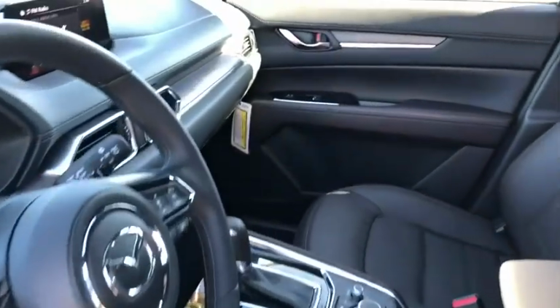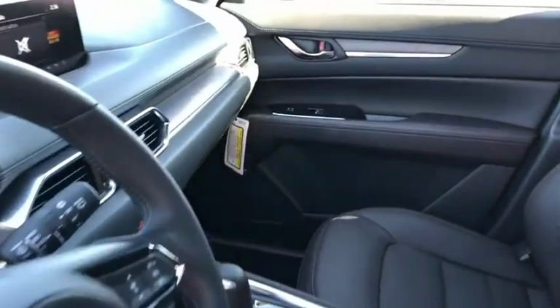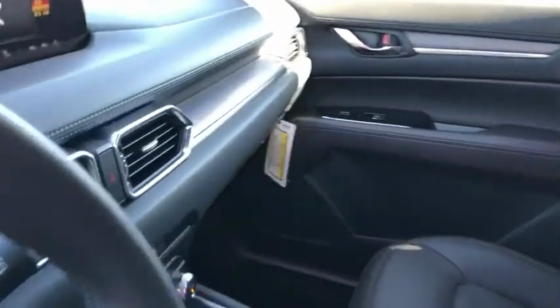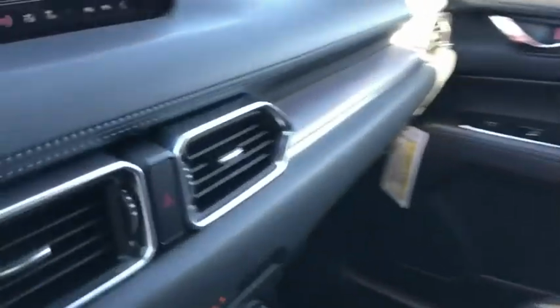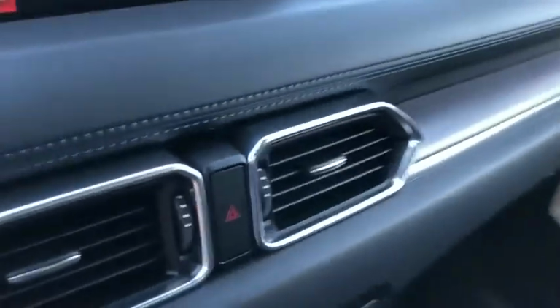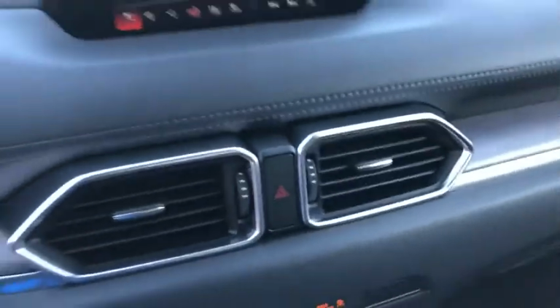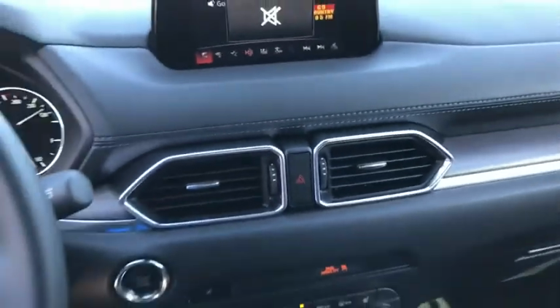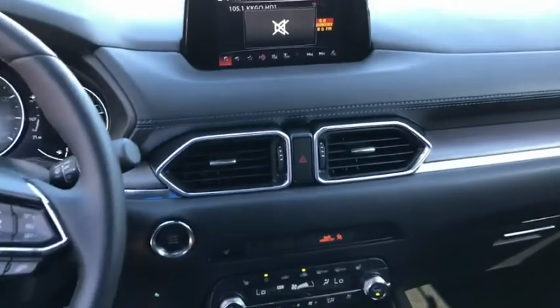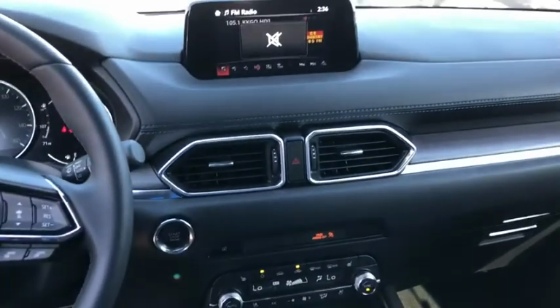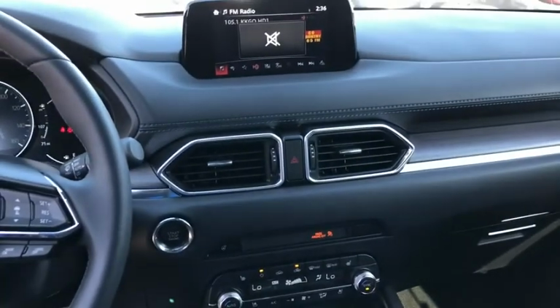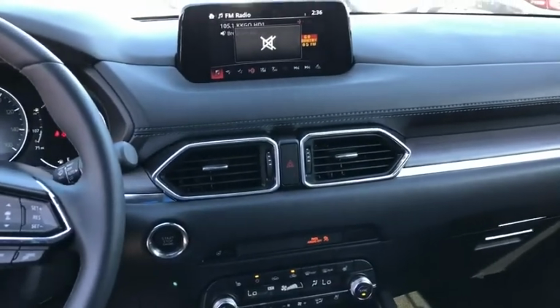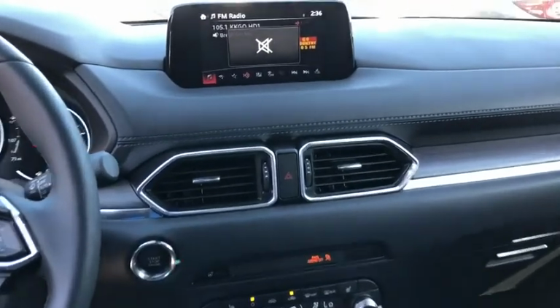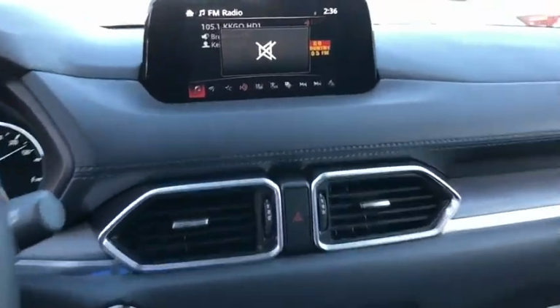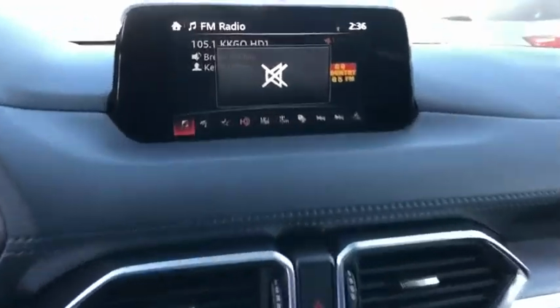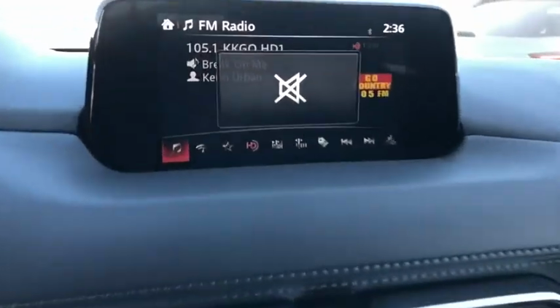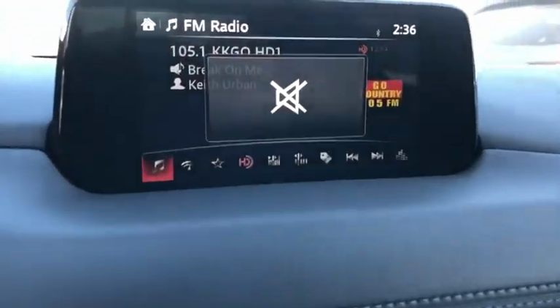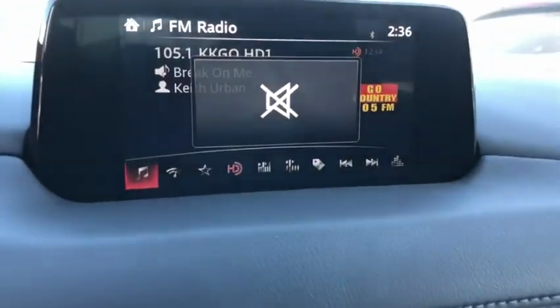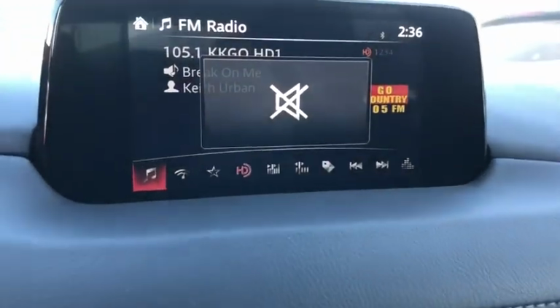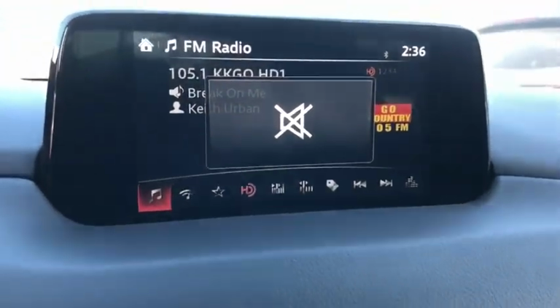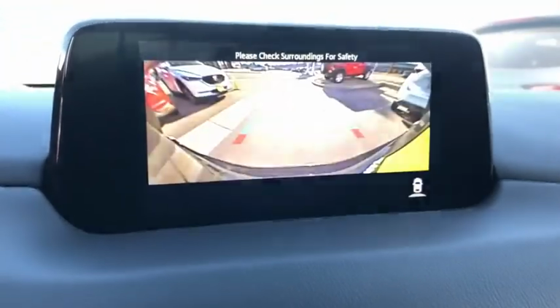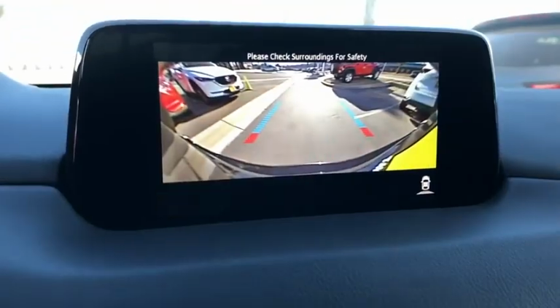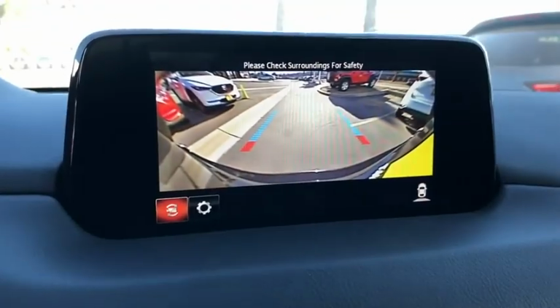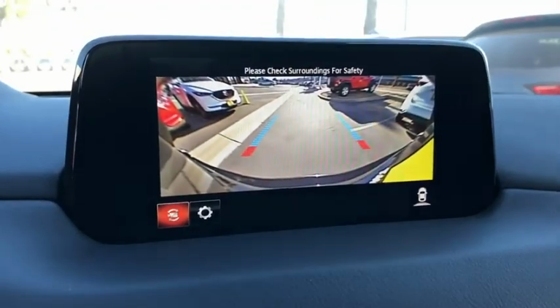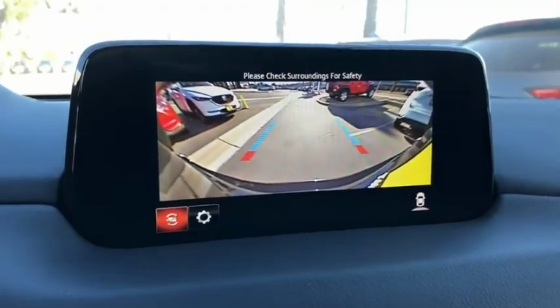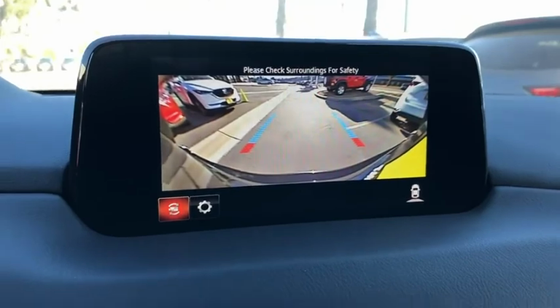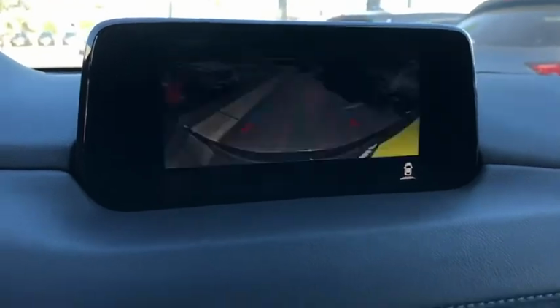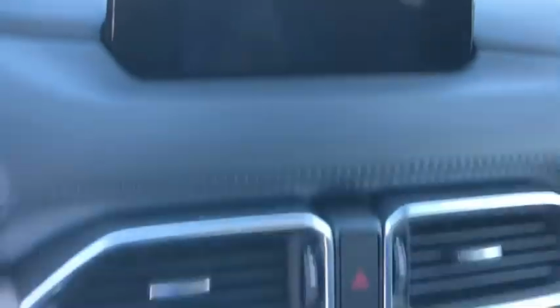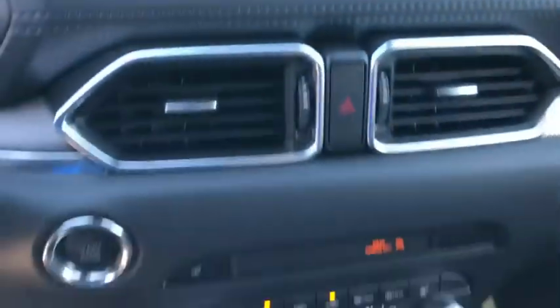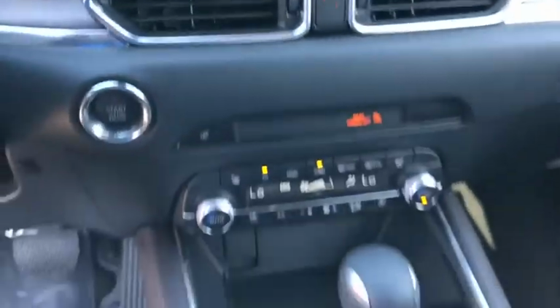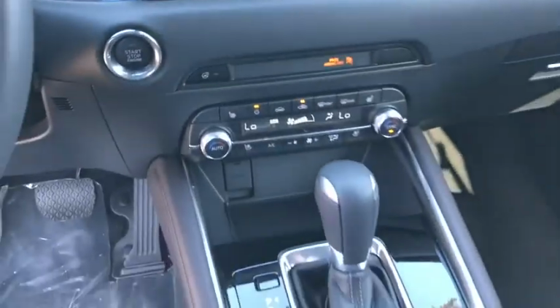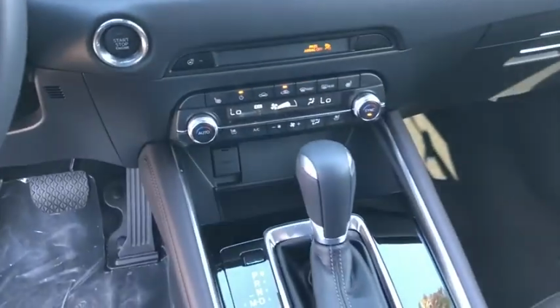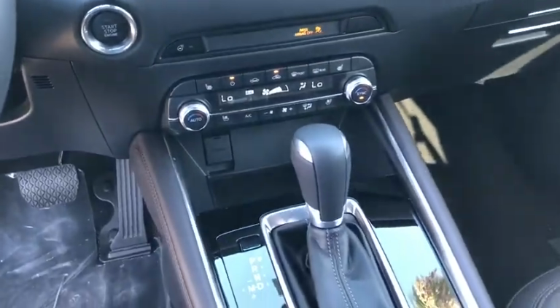Power windows, rear window defroster, trip computer, power moonroof, overhead console, brake assist, tachometer, leather seats, remote keyless entry.